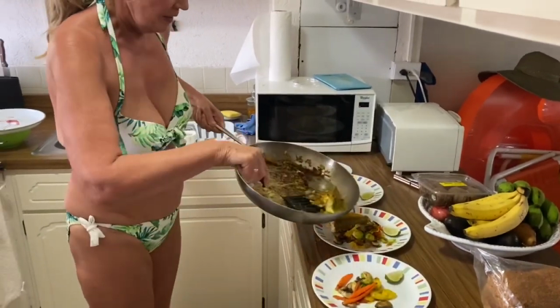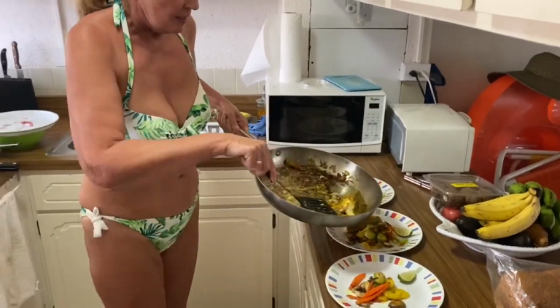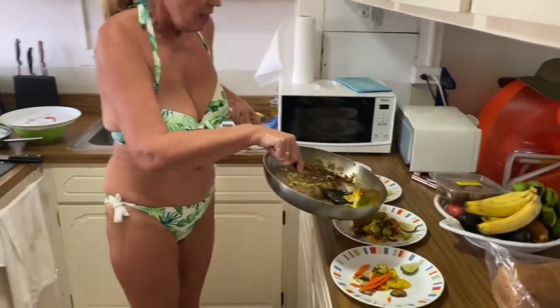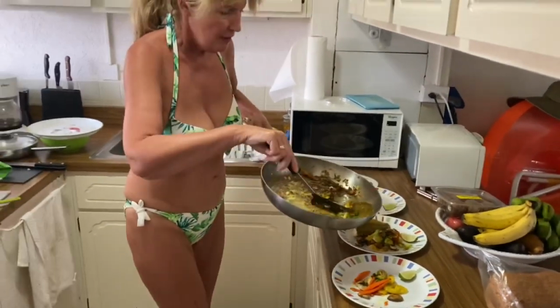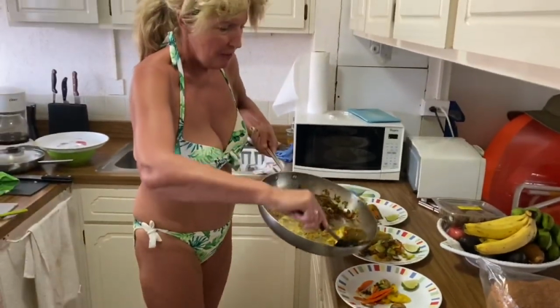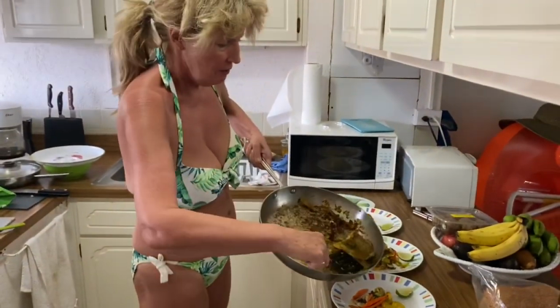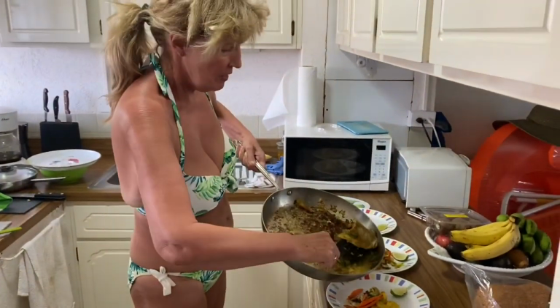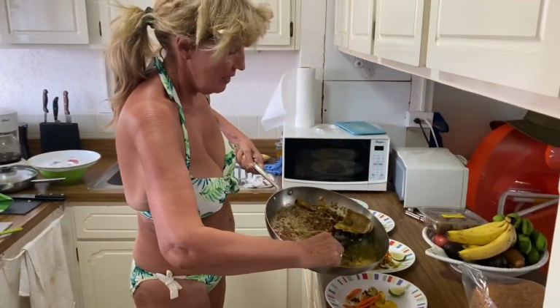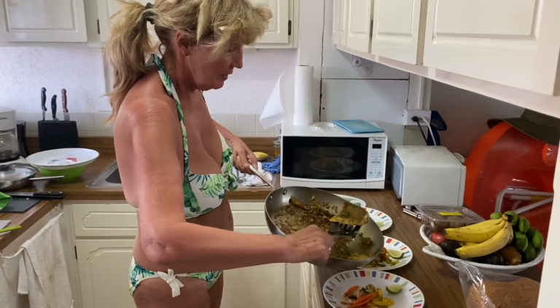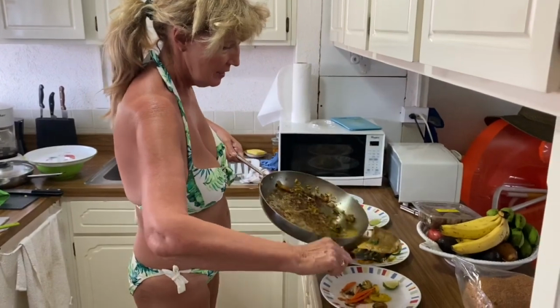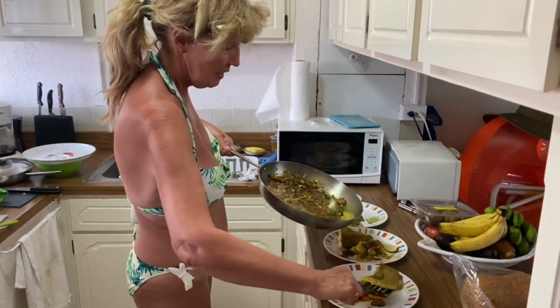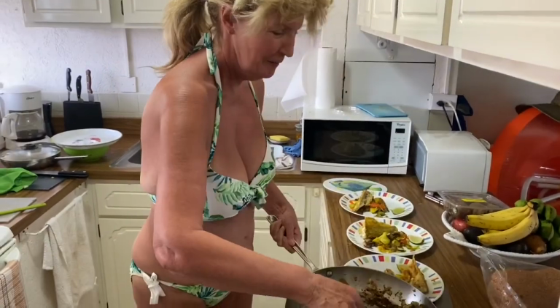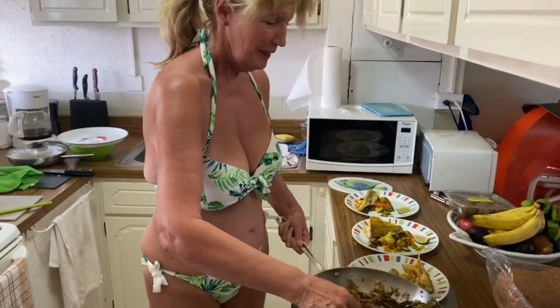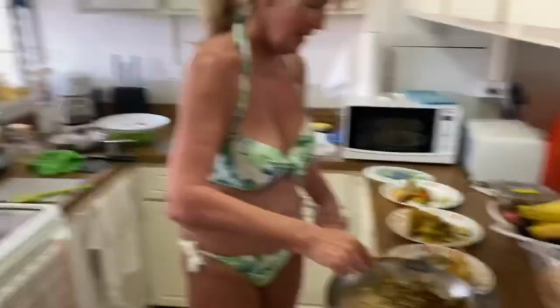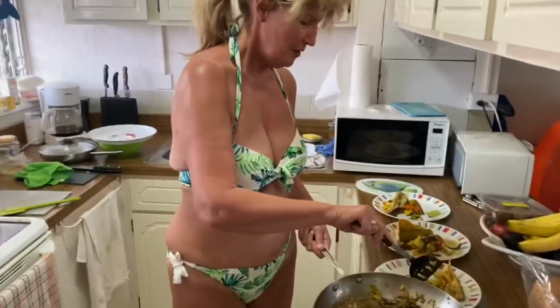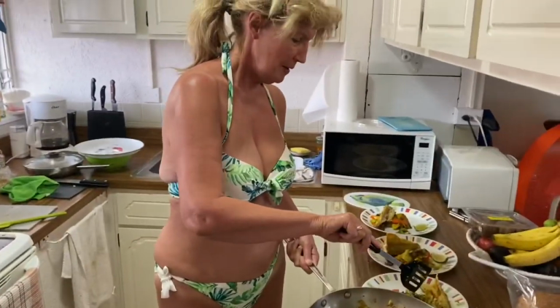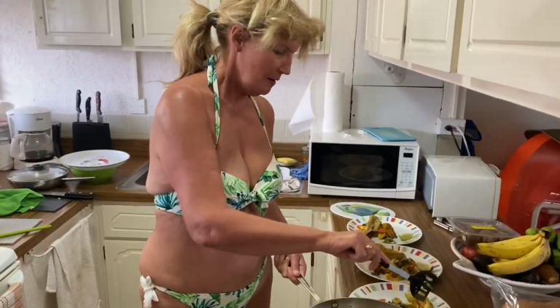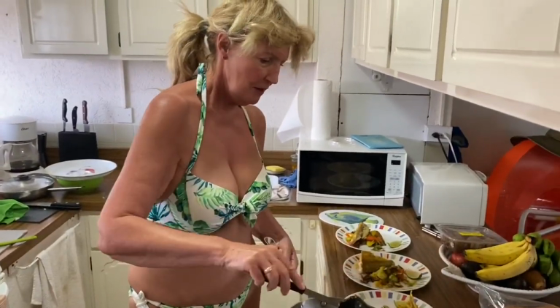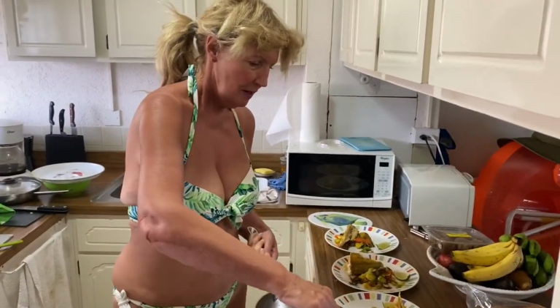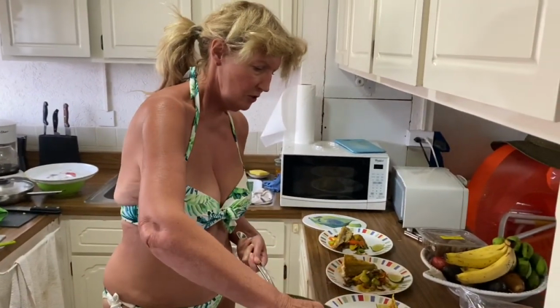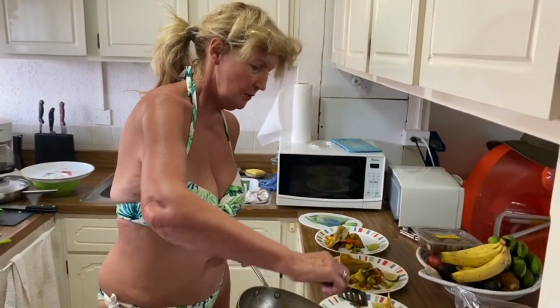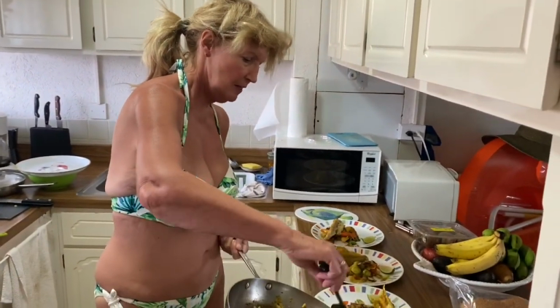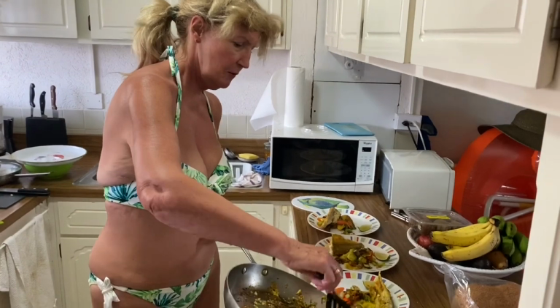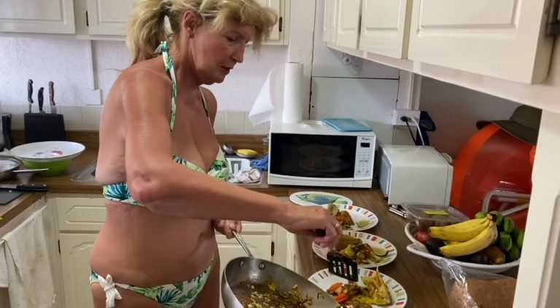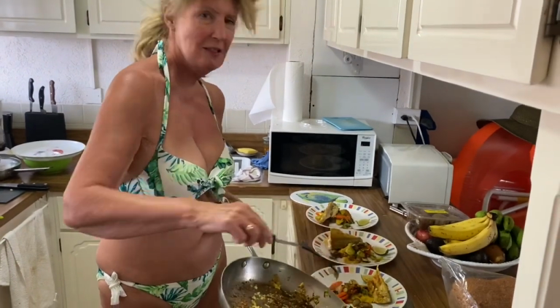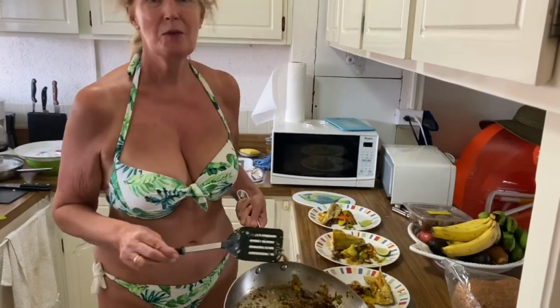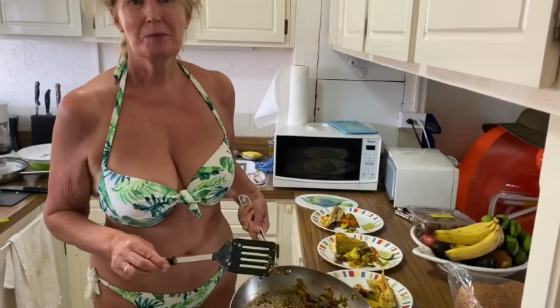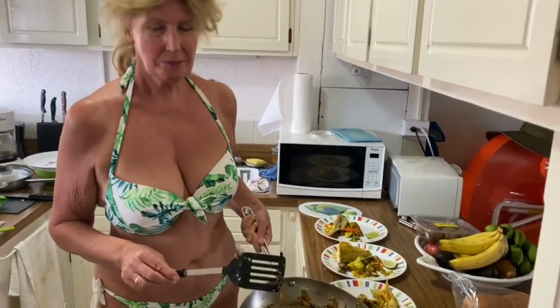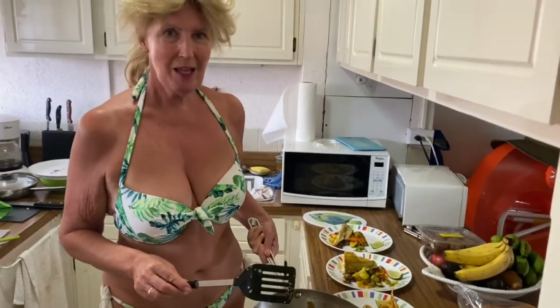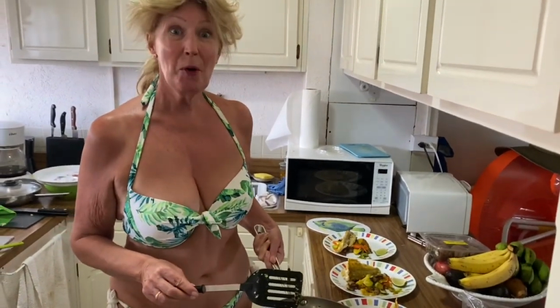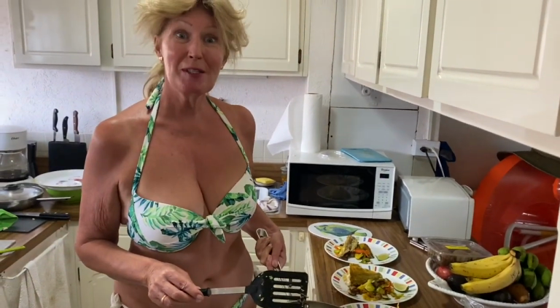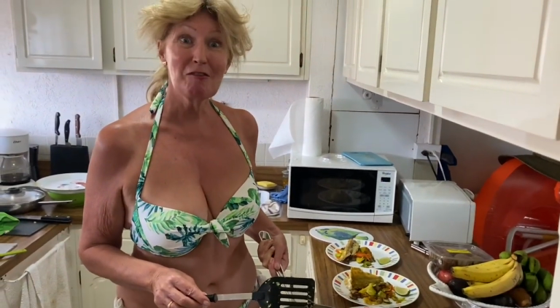Hopefully that will be really nice and tasty. Anyway, there we go — just putting the rest of the nice bits on. Bon appétit everybody!